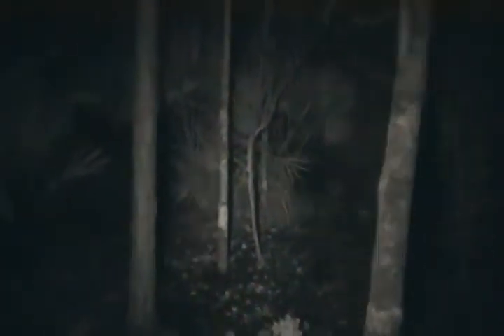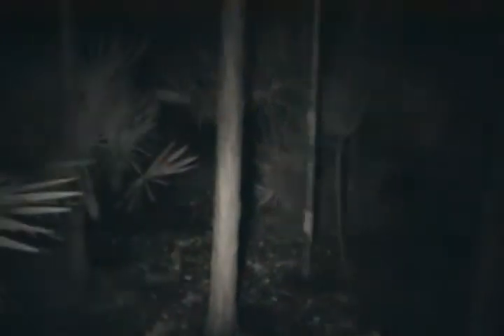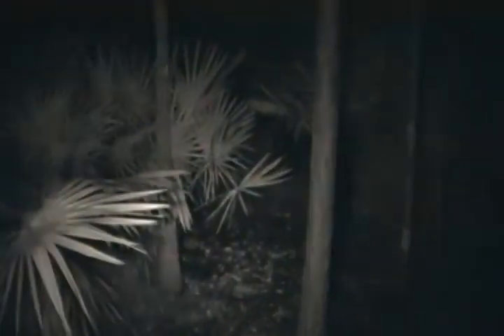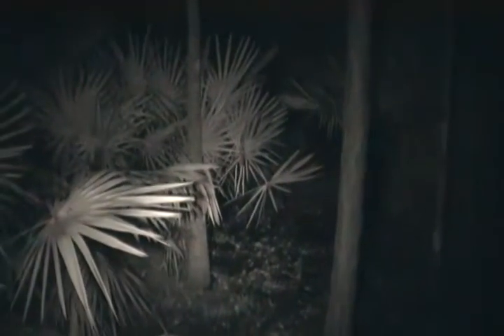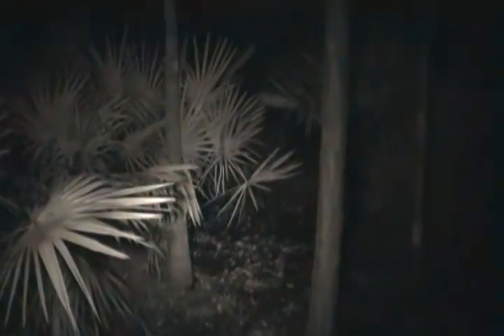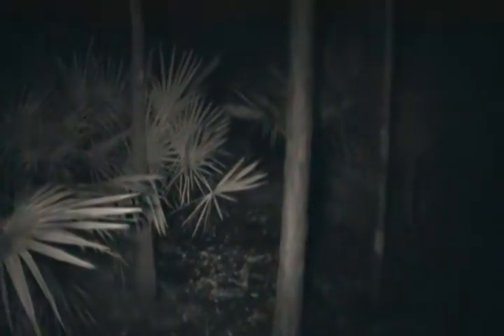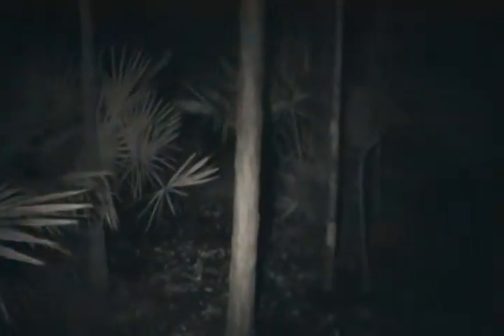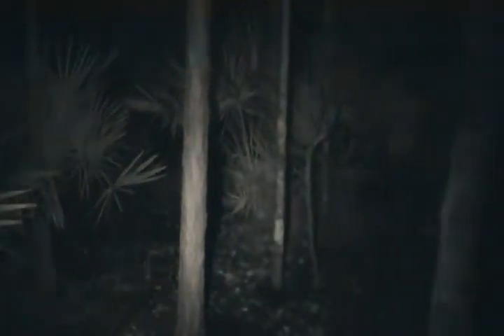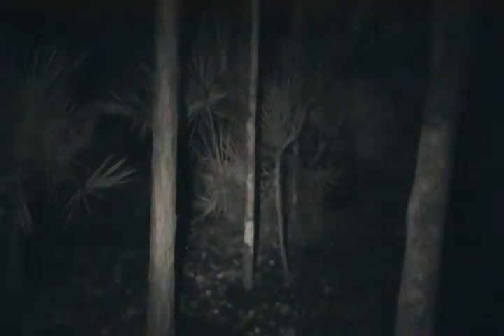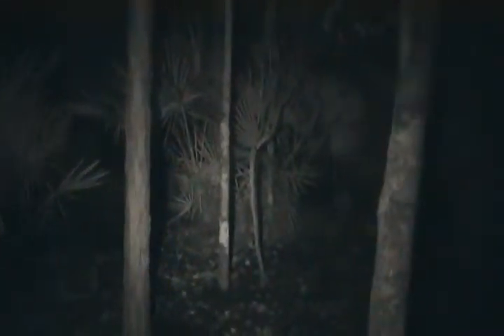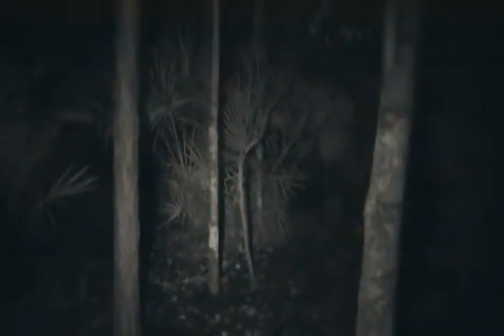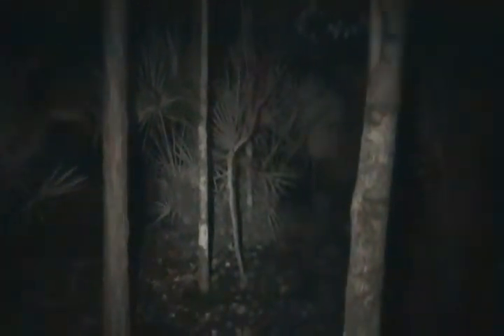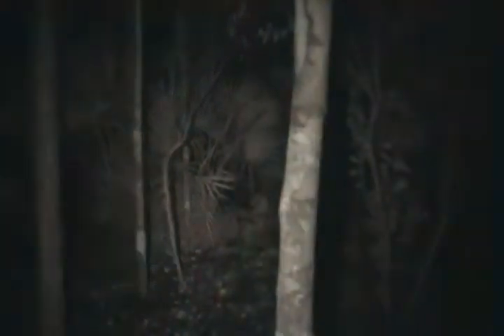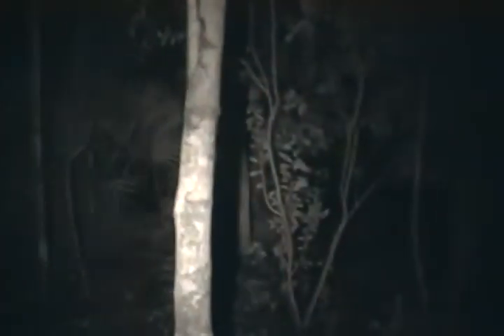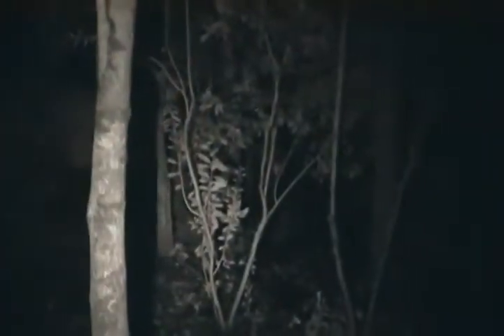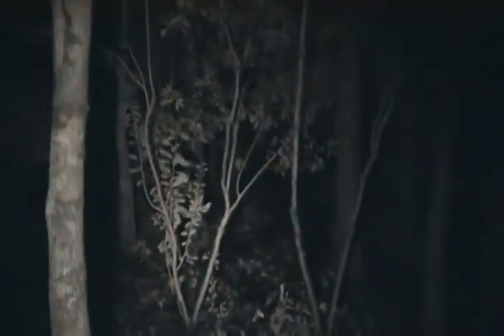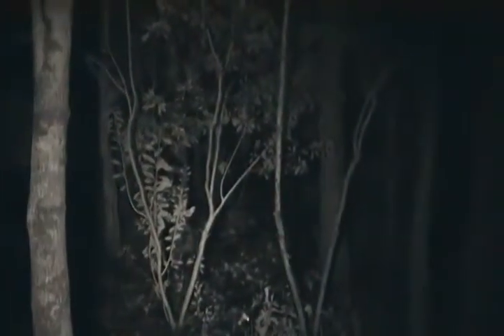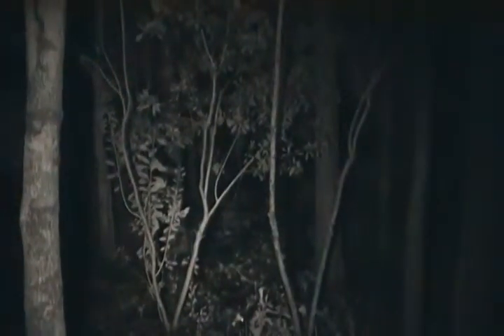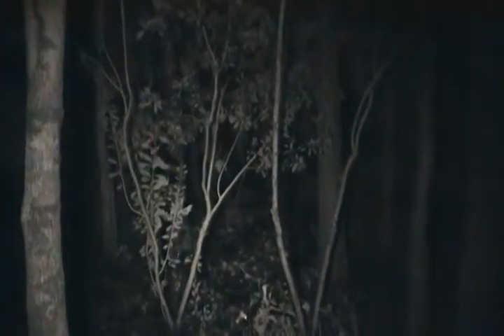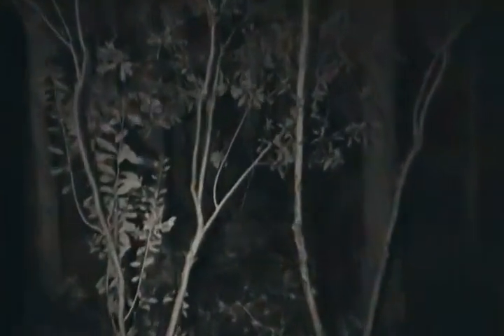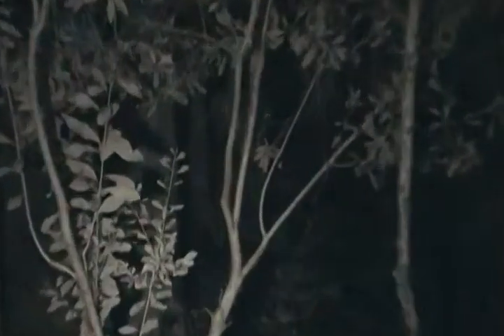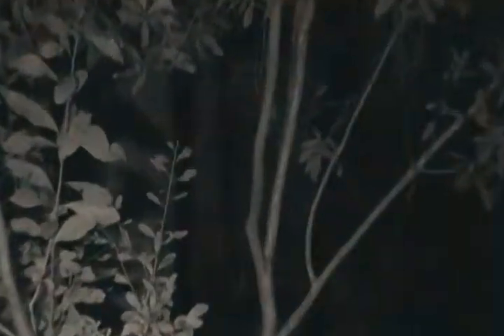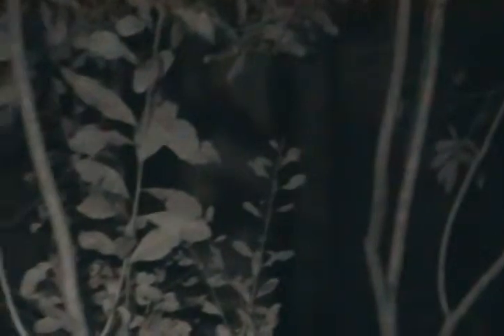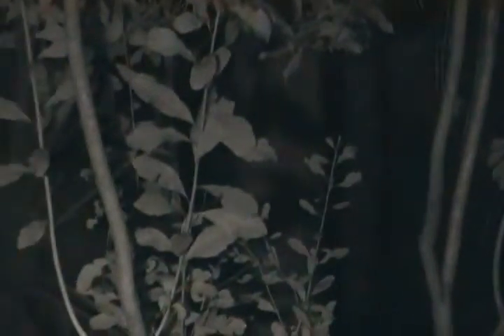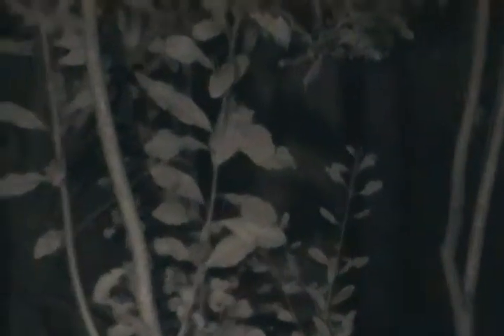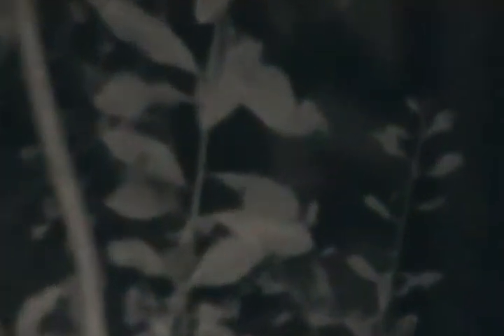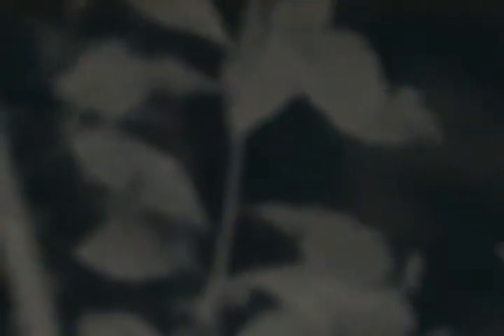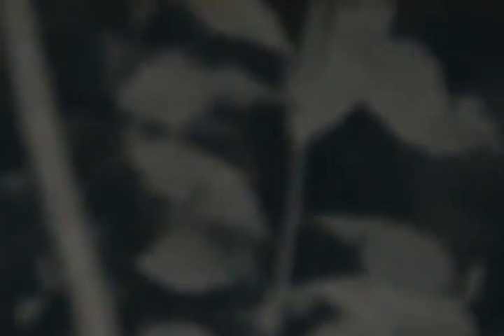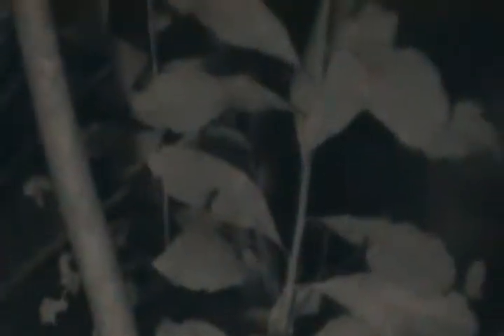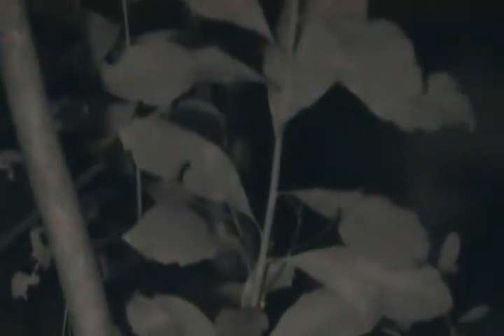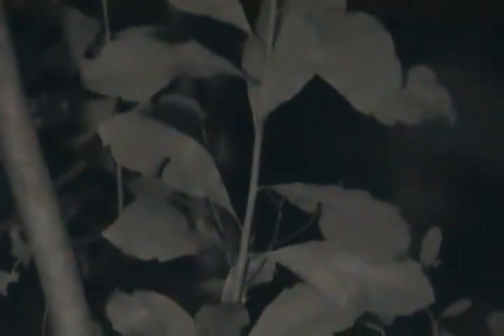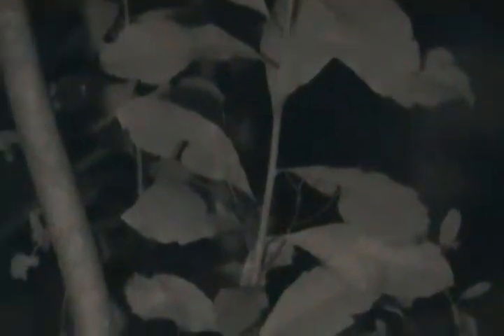So this is a good daytime, full spectrum IR, nighttime night vision camera — all the way around it functions quite well, and still focuses just very nicely.